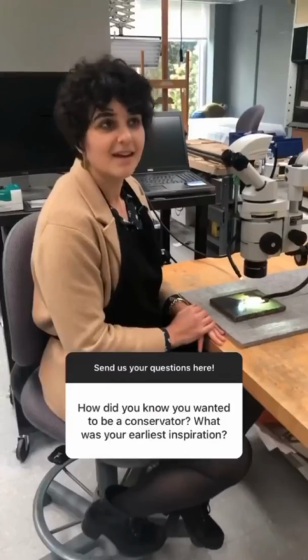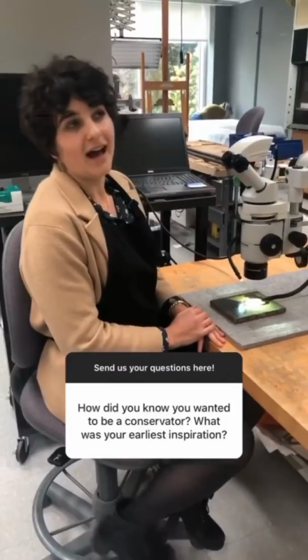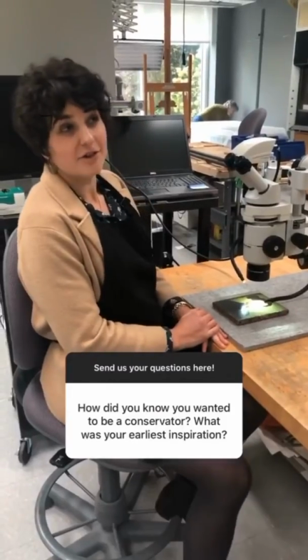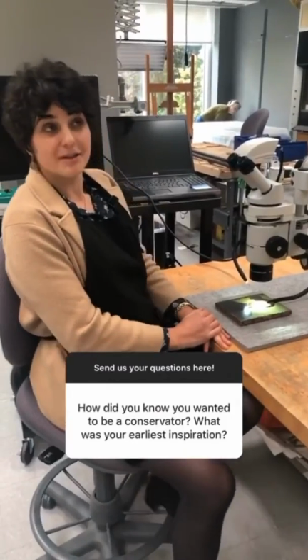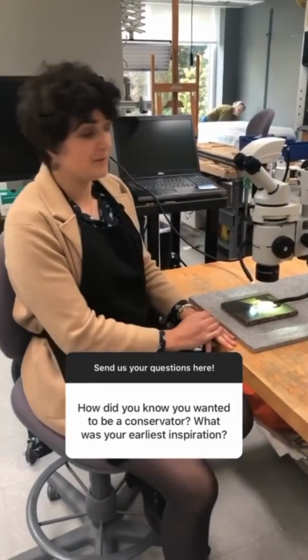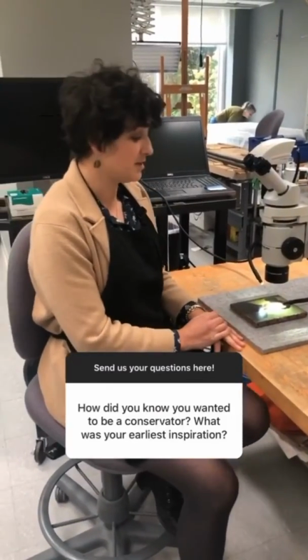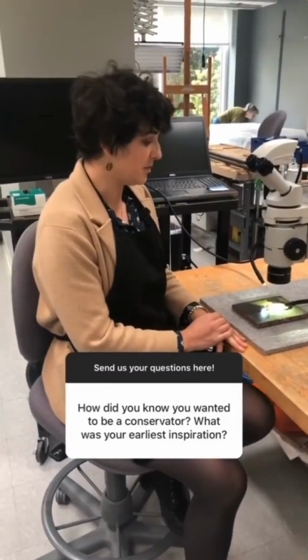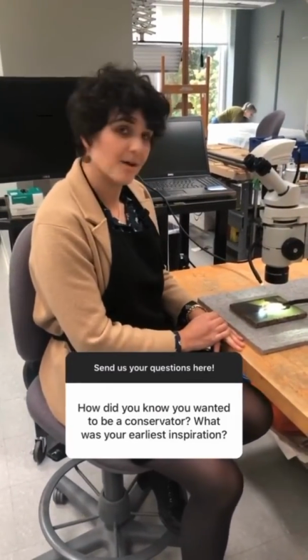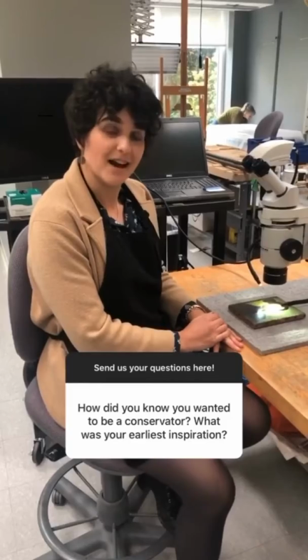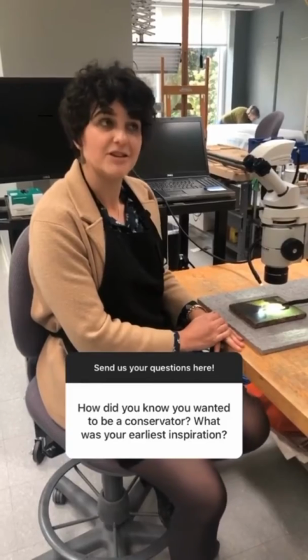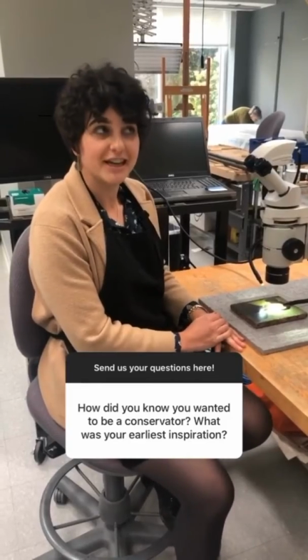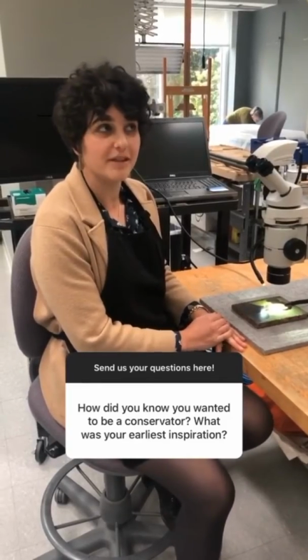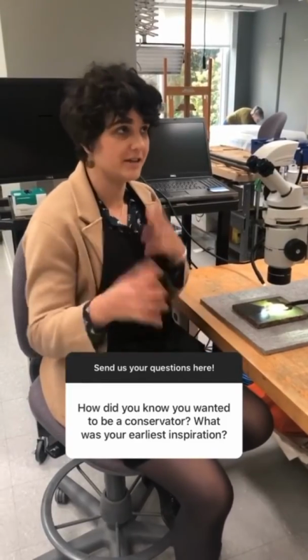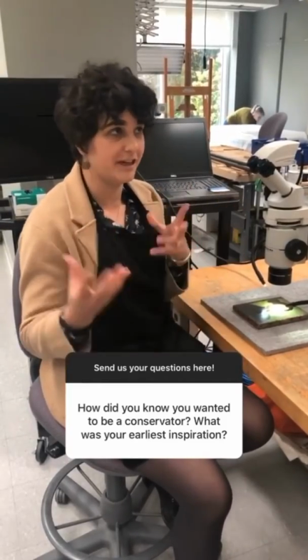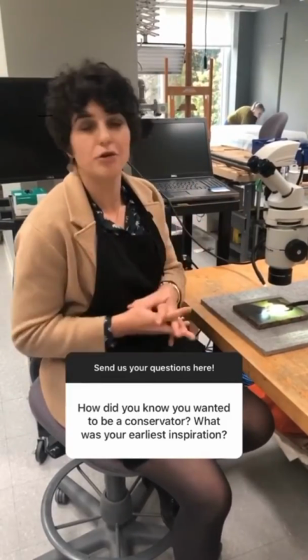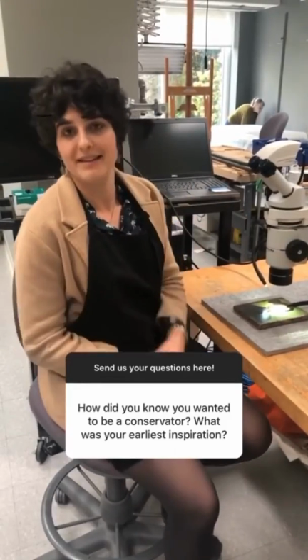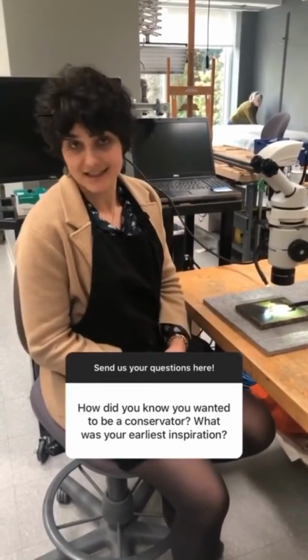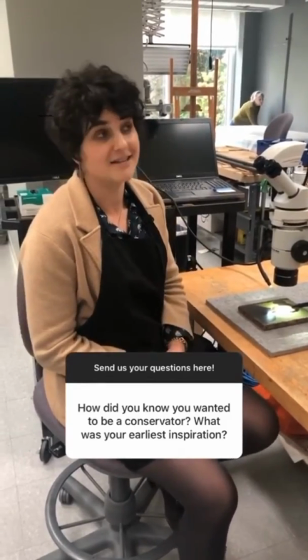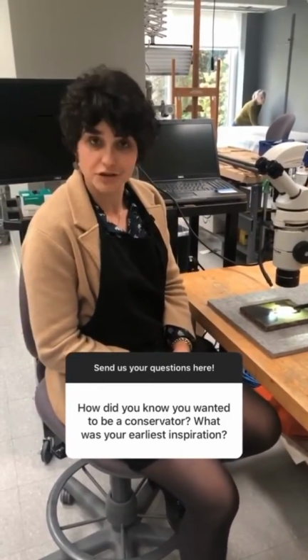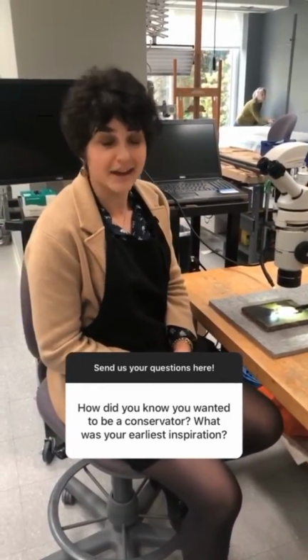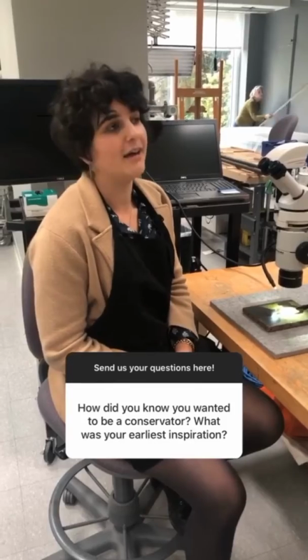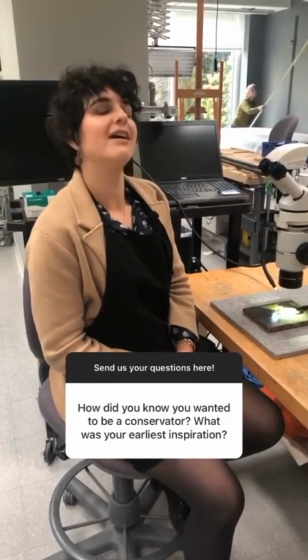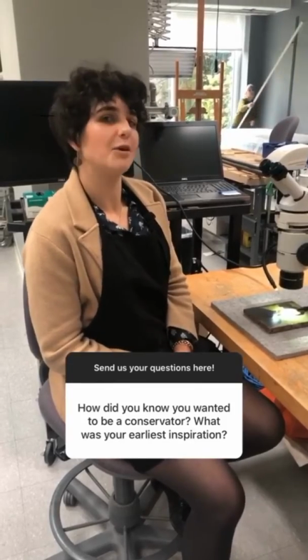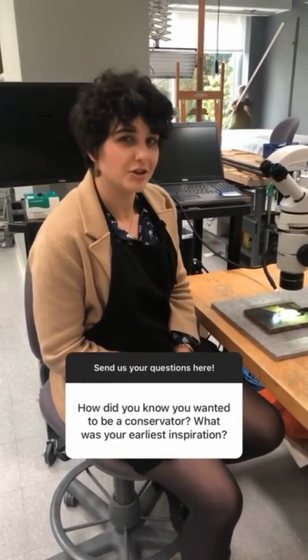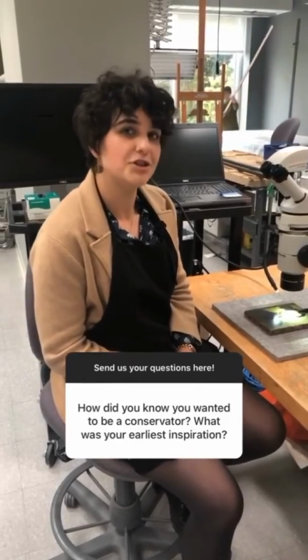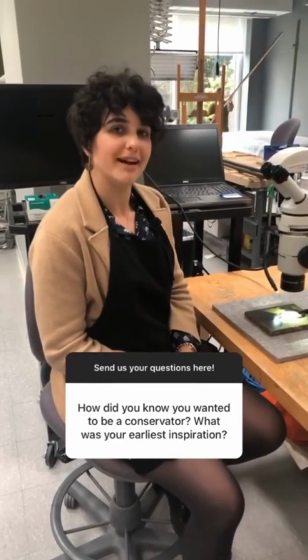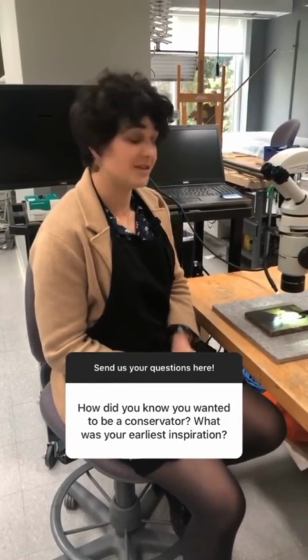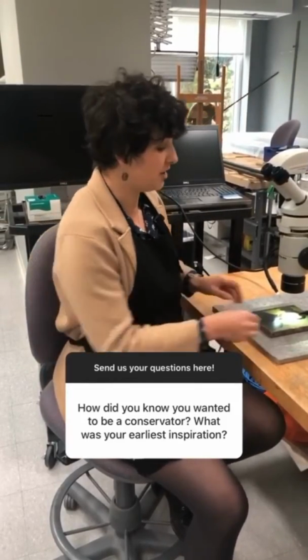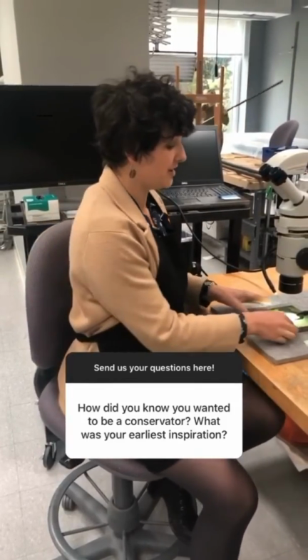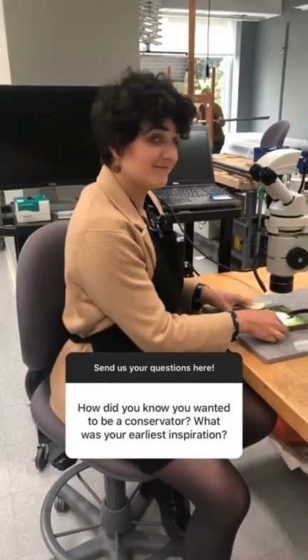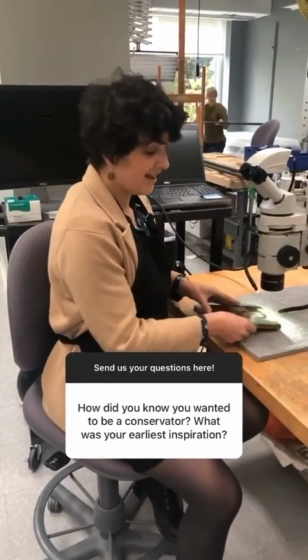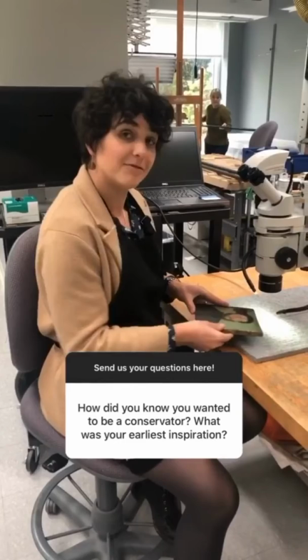I first knew that I wanted to be a conservator when I was interning with an art history program in London as an undergraduate, and one of my colleagues told me that I should do a job where I got to touch the art. Did that ring true?